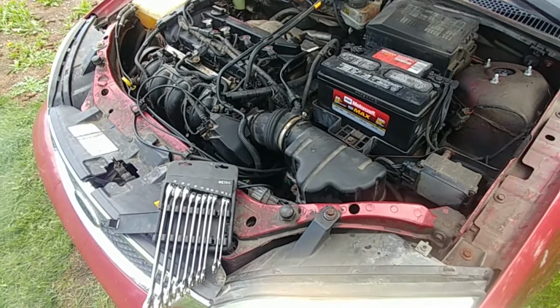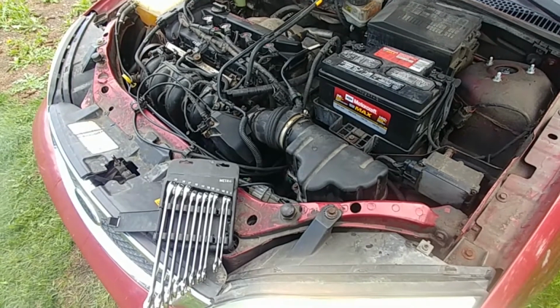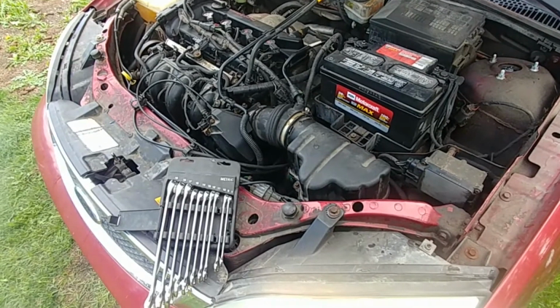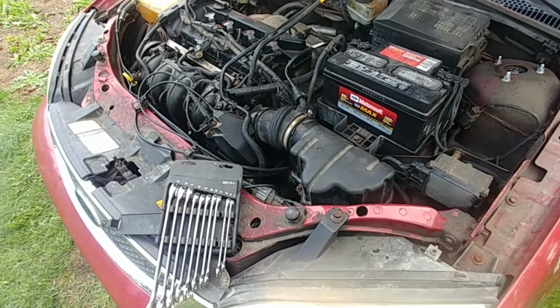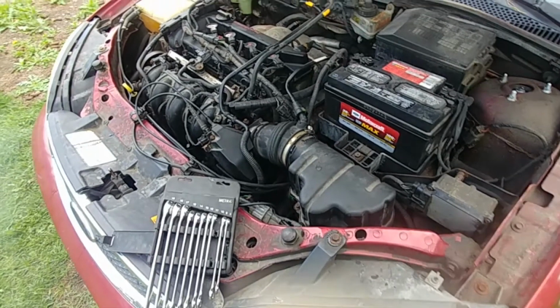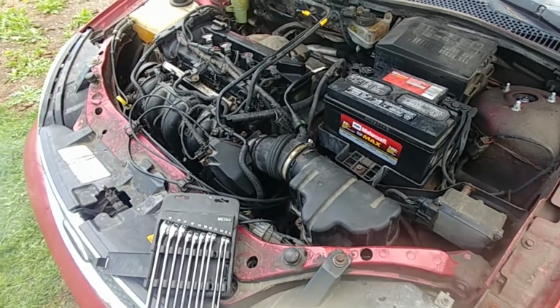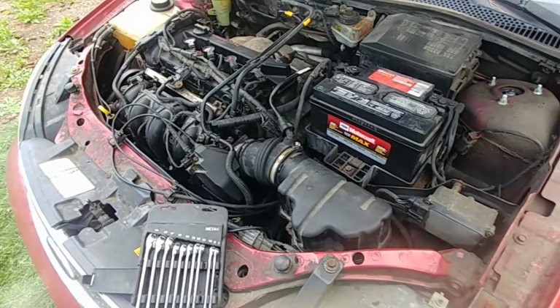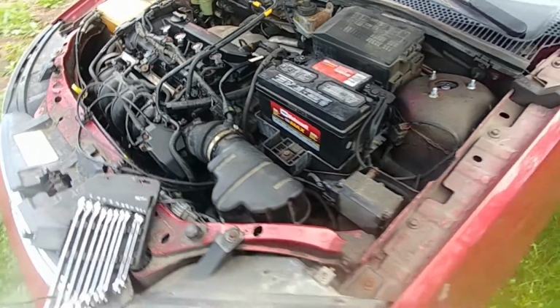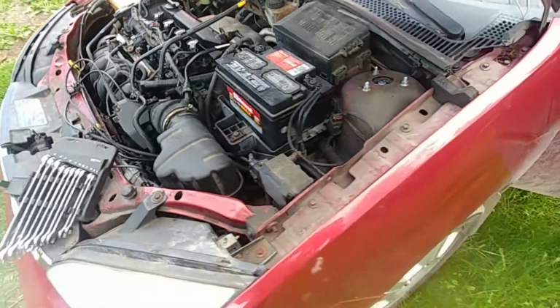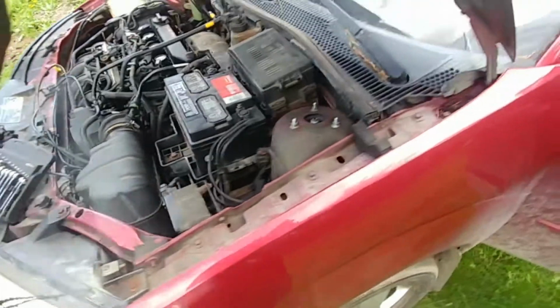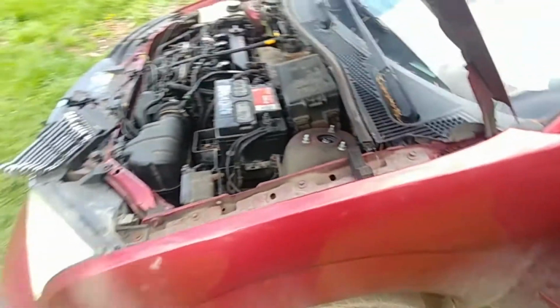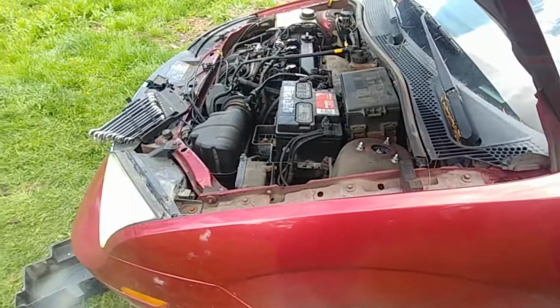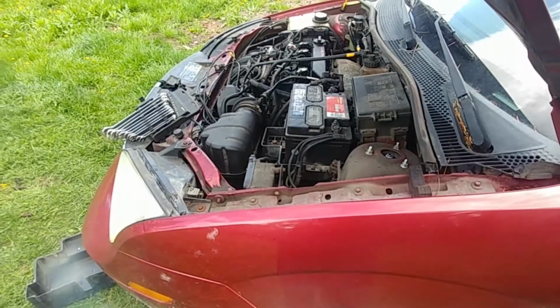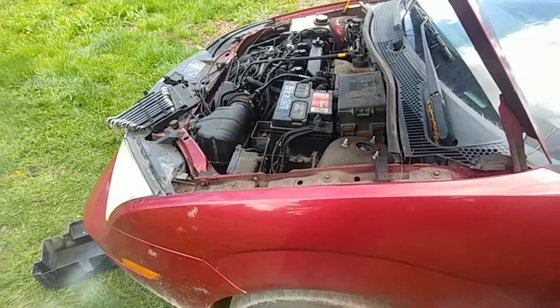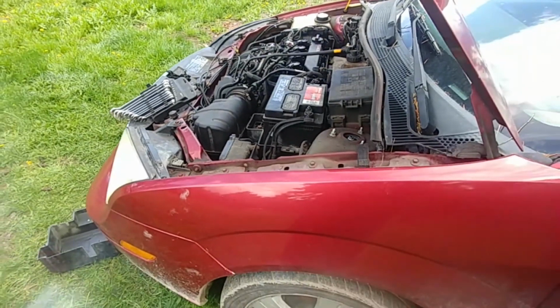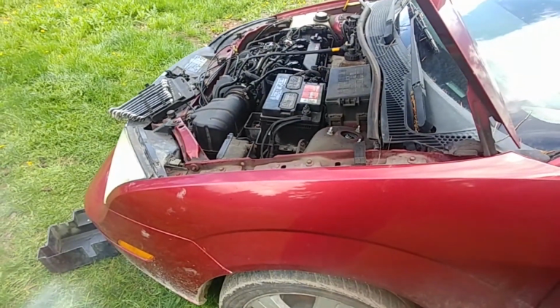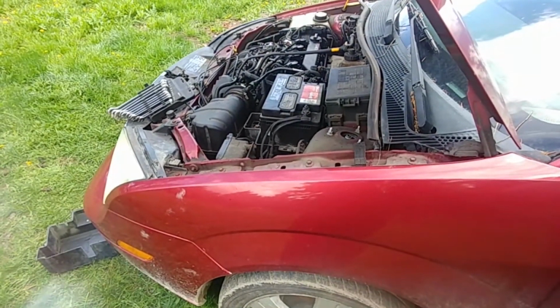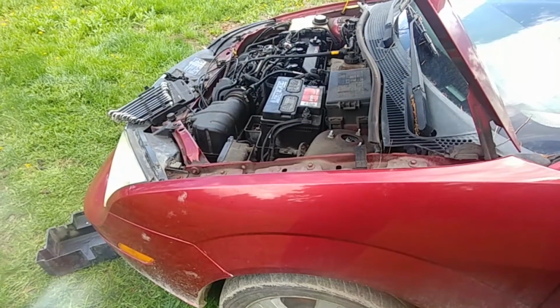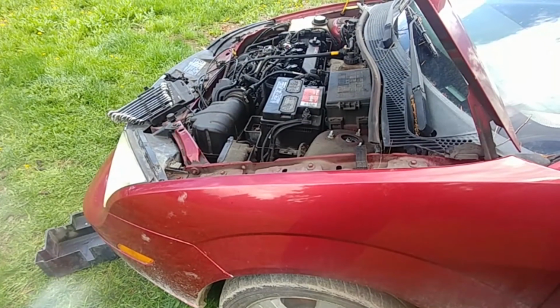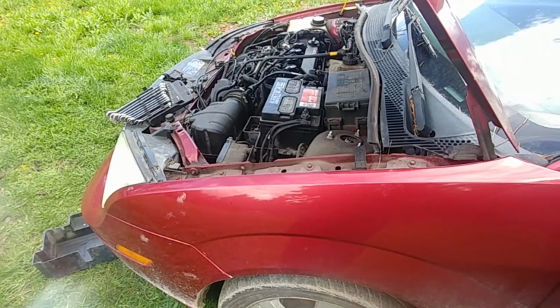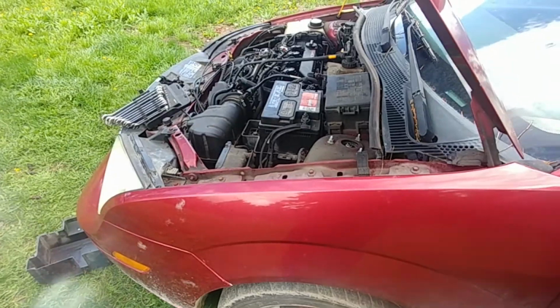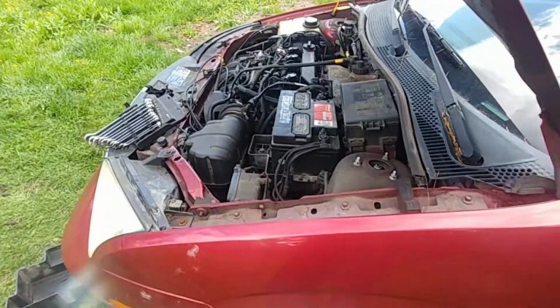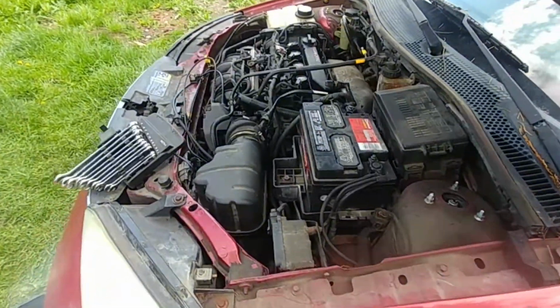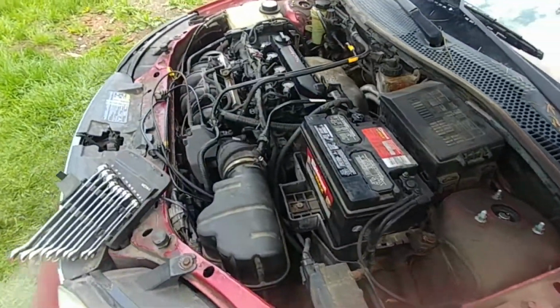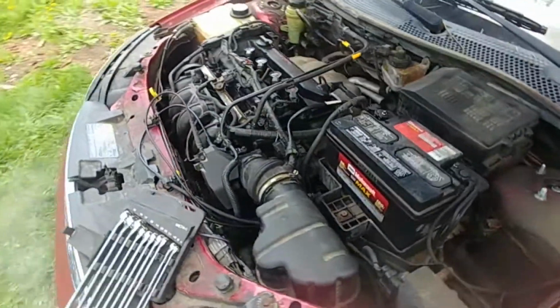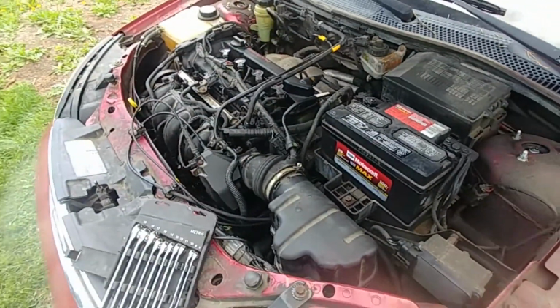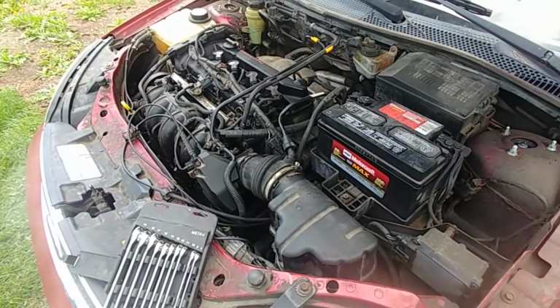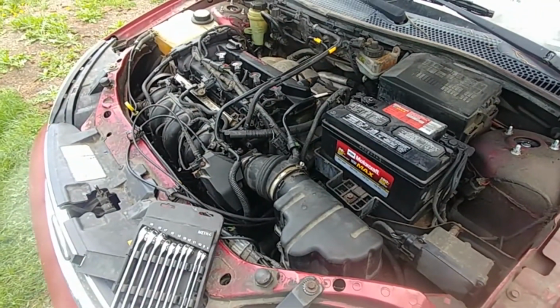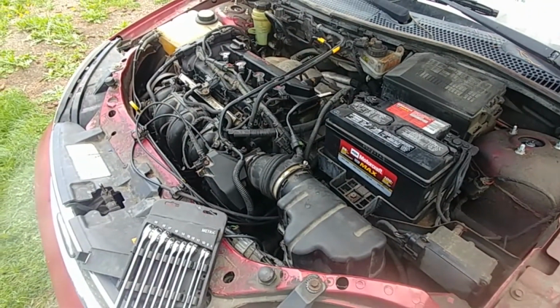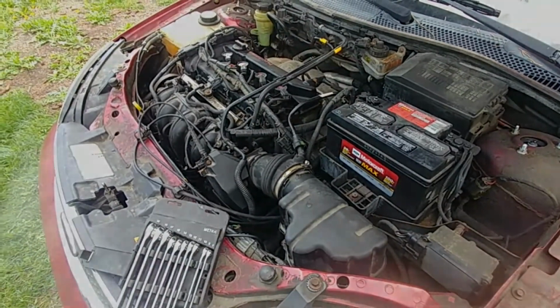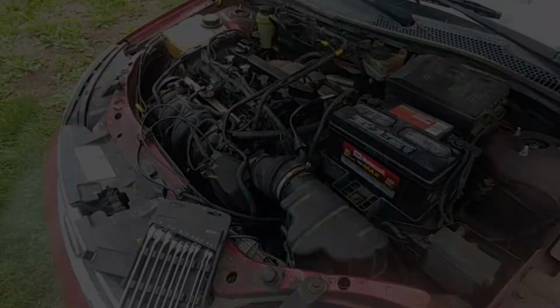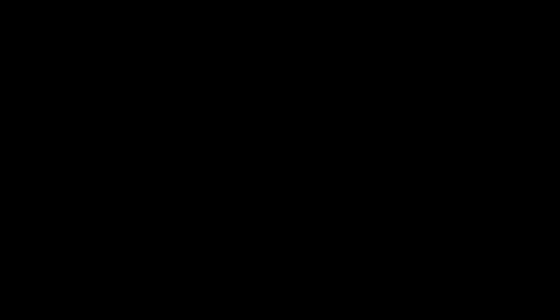Now it's the moment of truth. You shouldn't have any vacuum leaks — you should have good throttle response and a smooth idle. This is a demonstration of how I did it, and if you'd like to support my small hobby YouTube channel, go watch more videos. Thanks so much and take care.